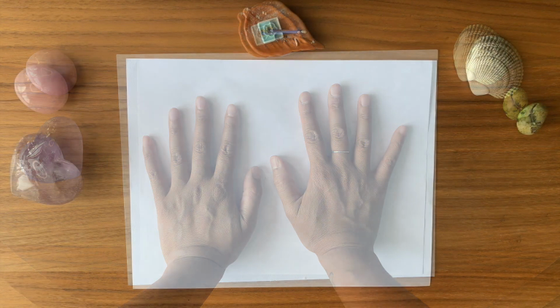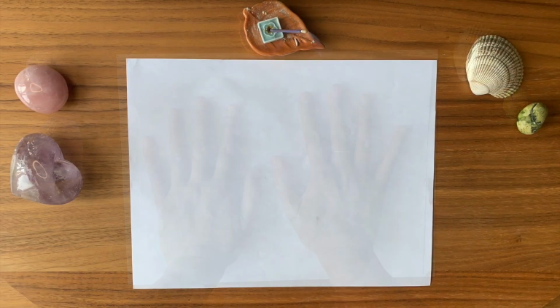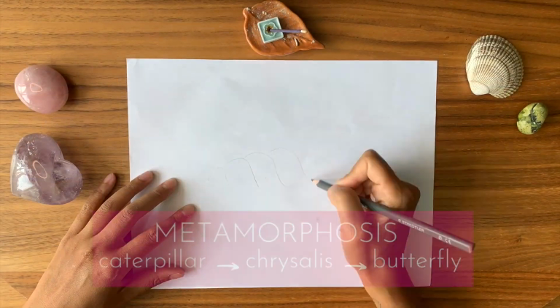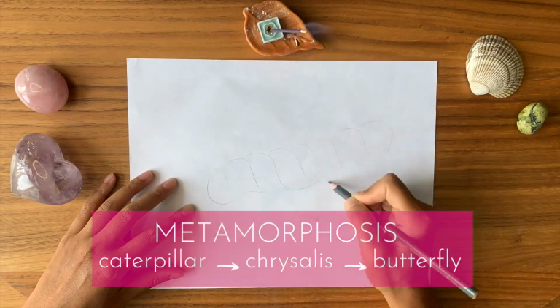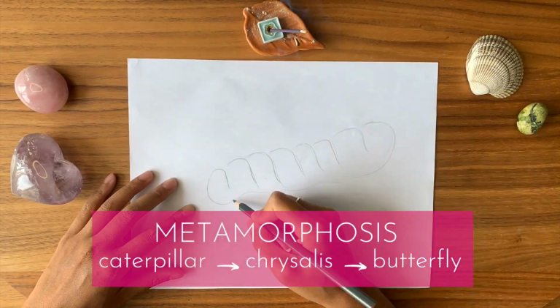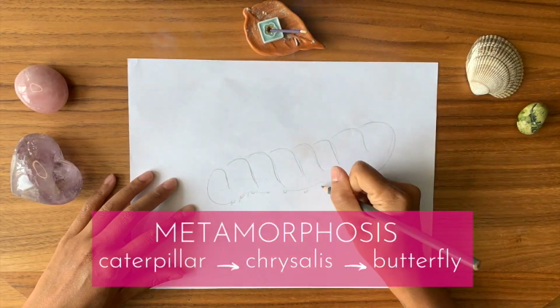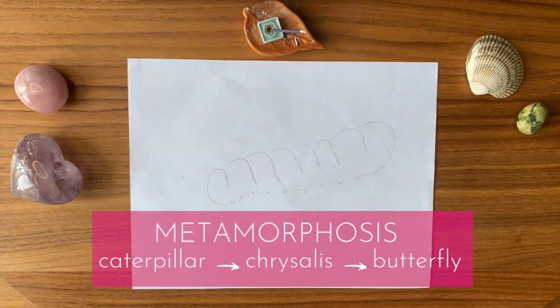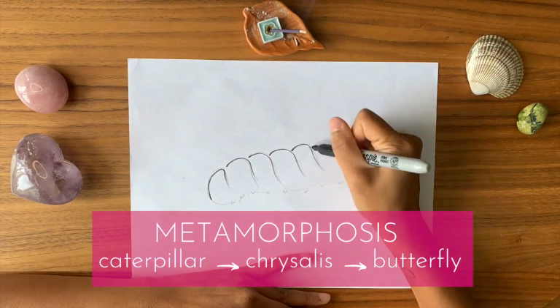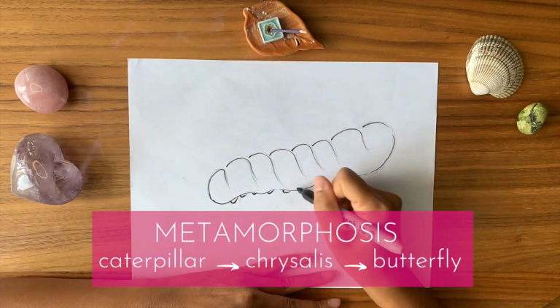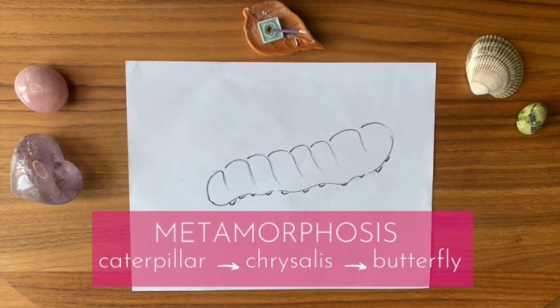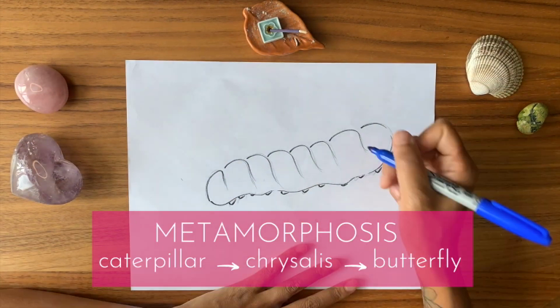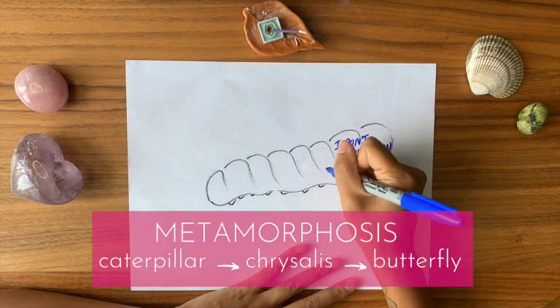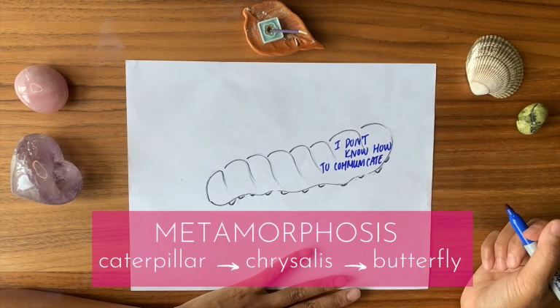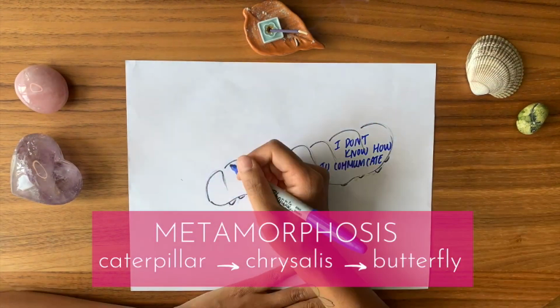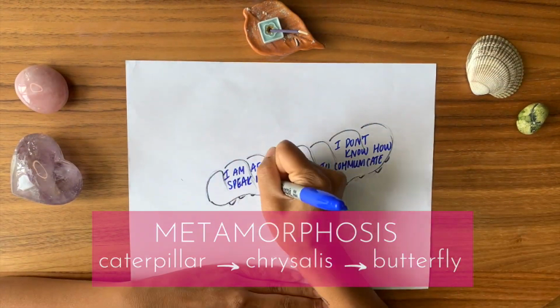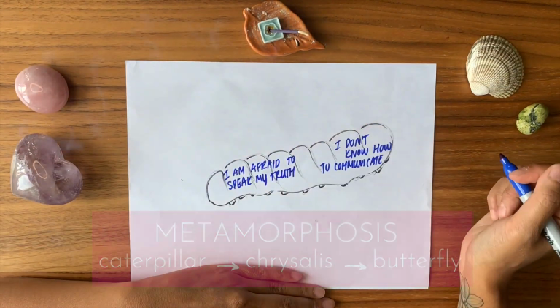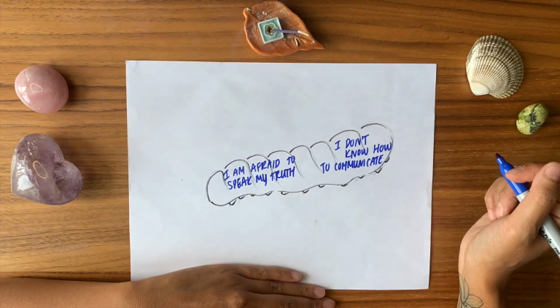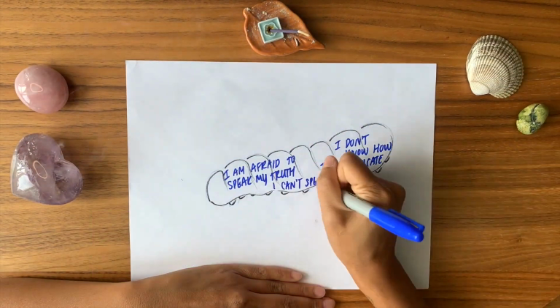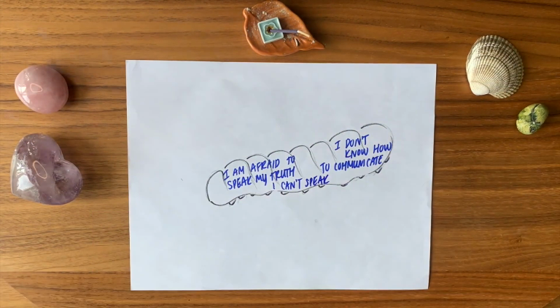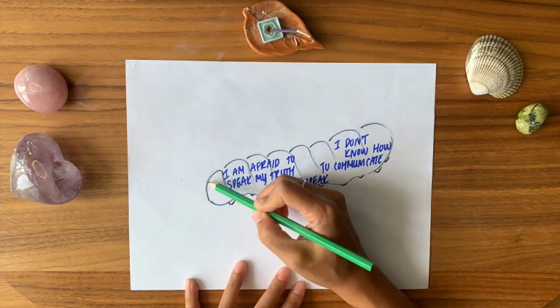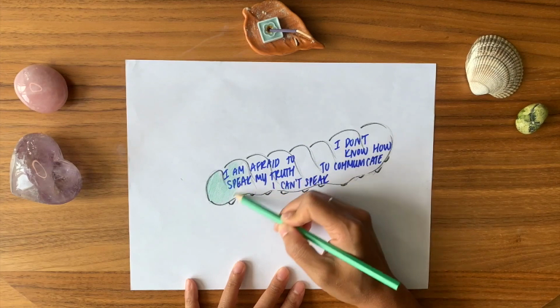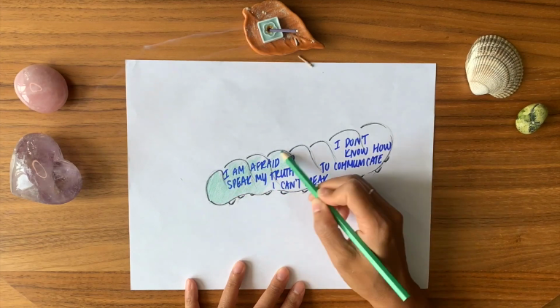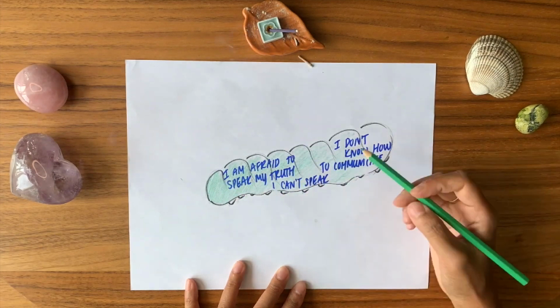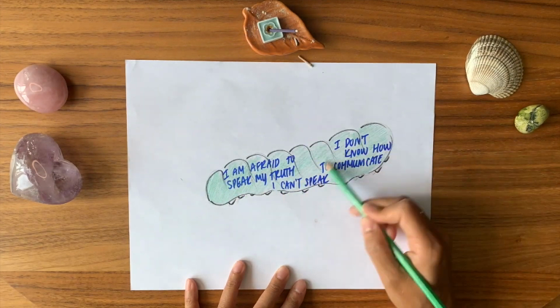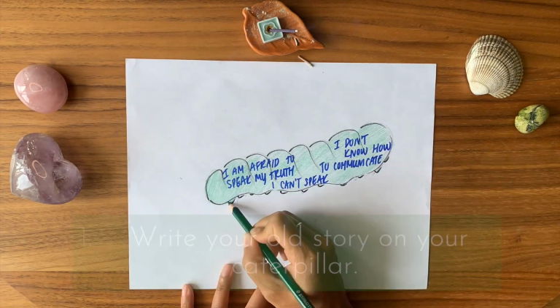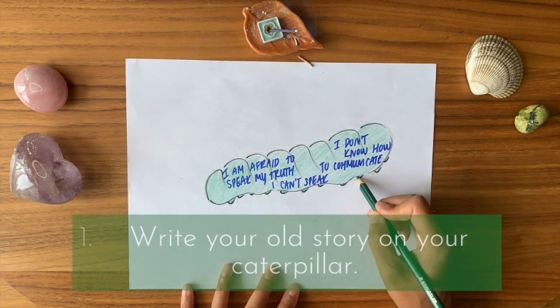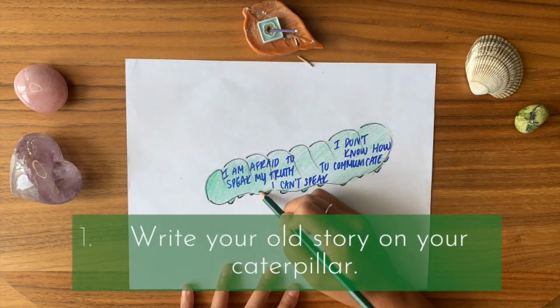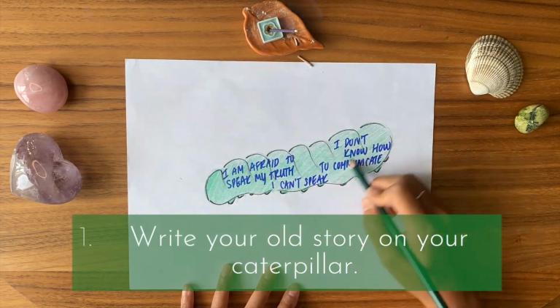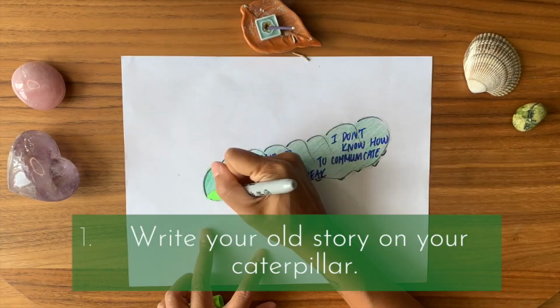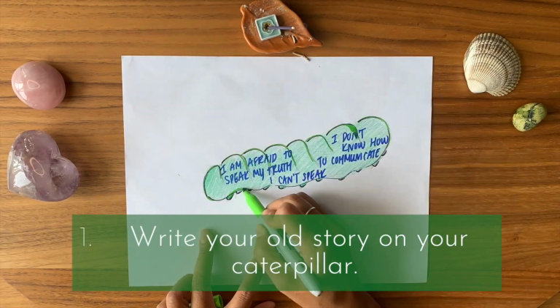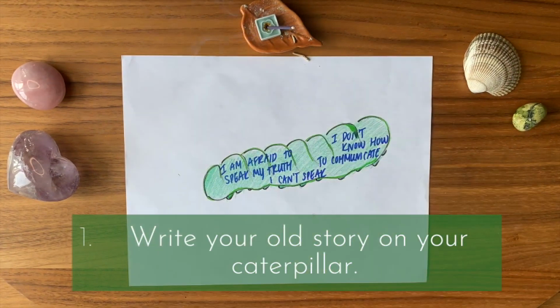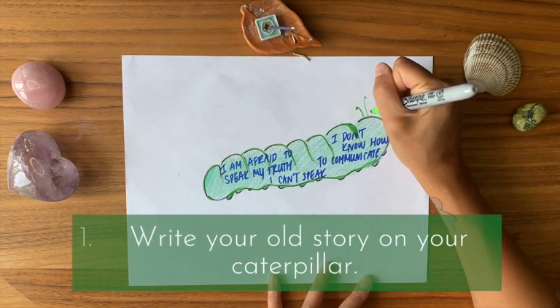Start by drawing a caterpillar on your piece of paper. Write your old story across the body — this is something you want to let go of and transform.